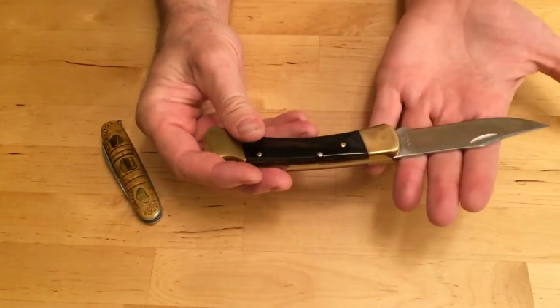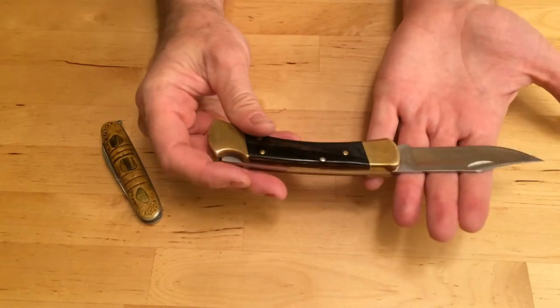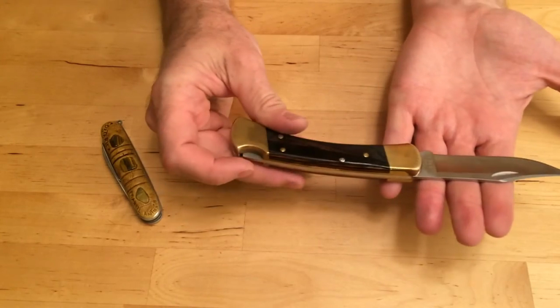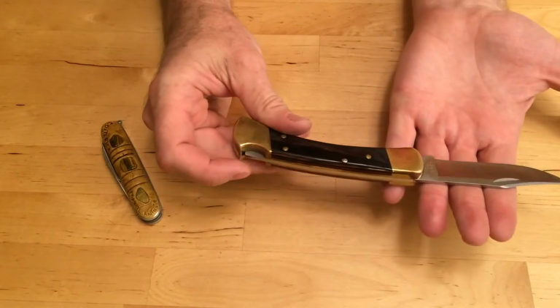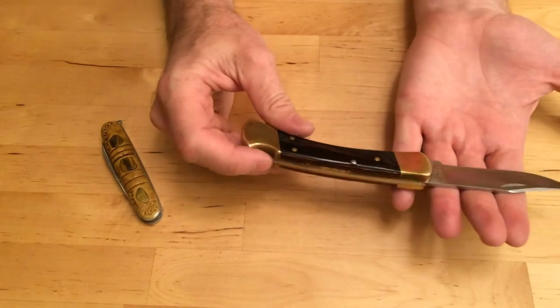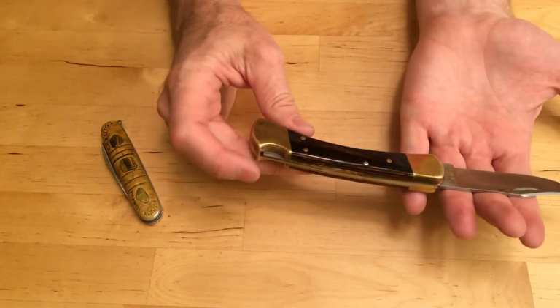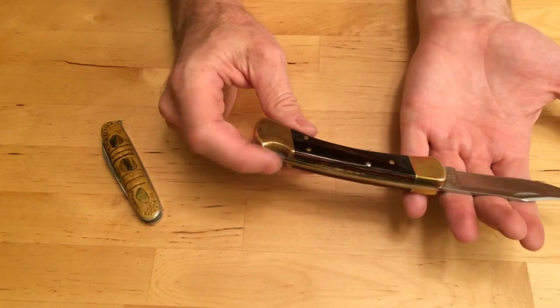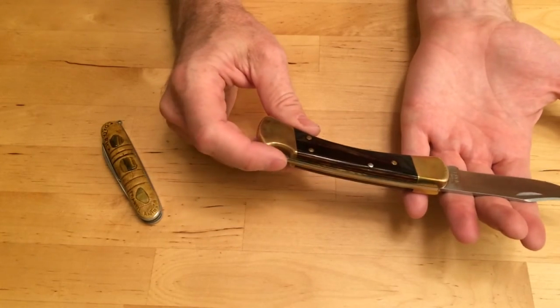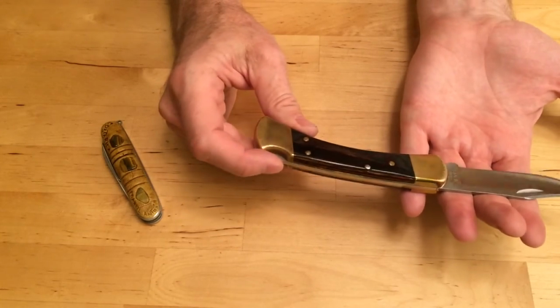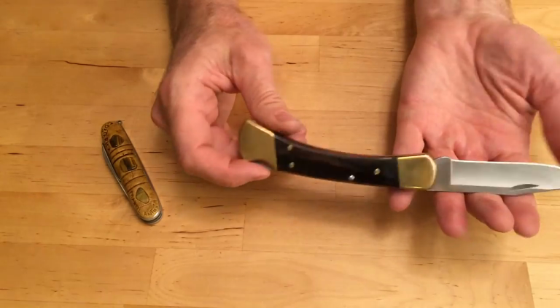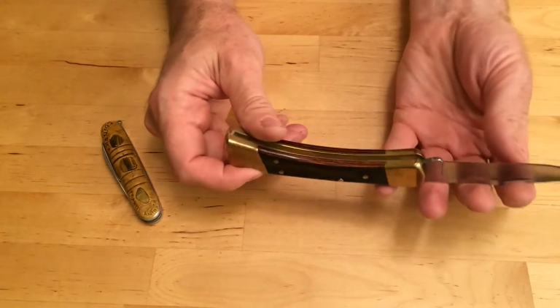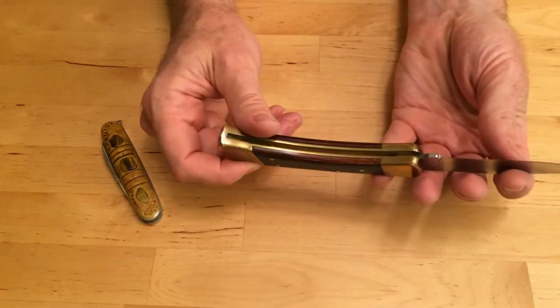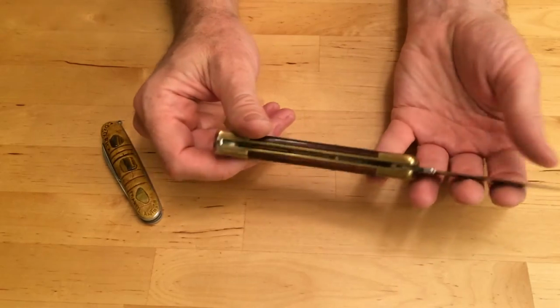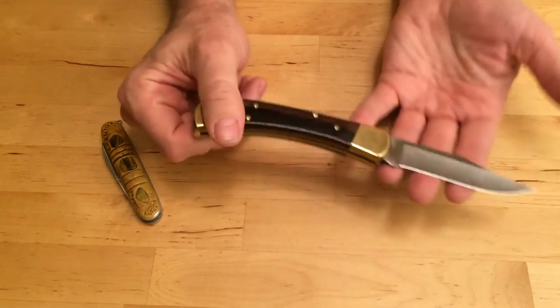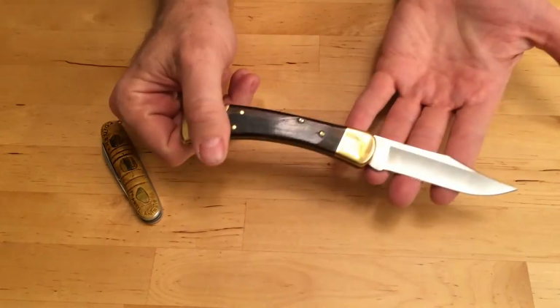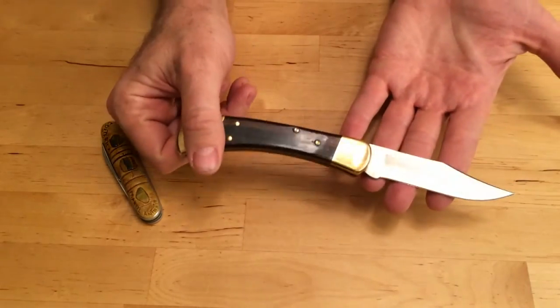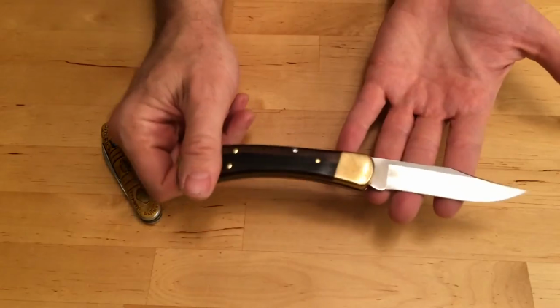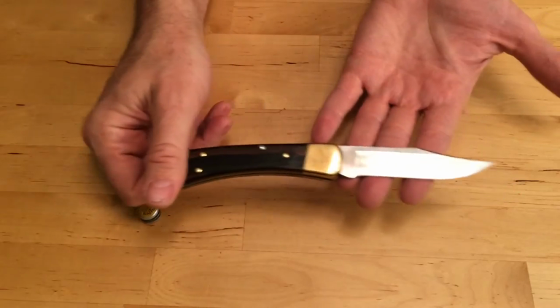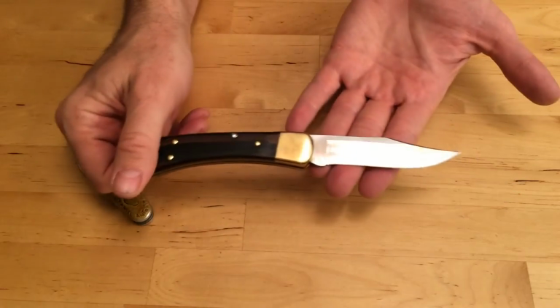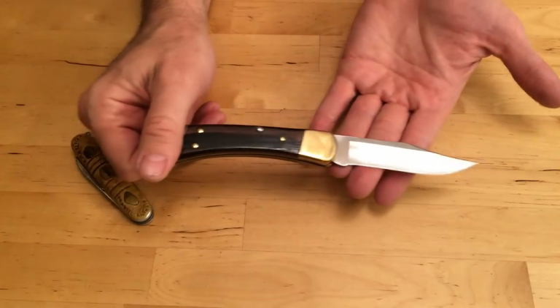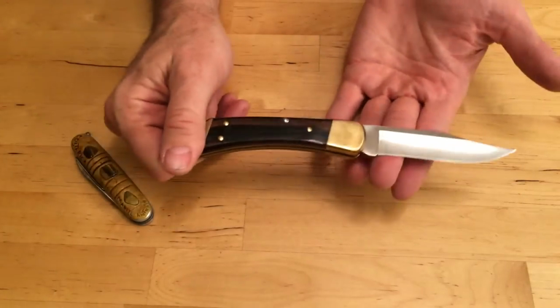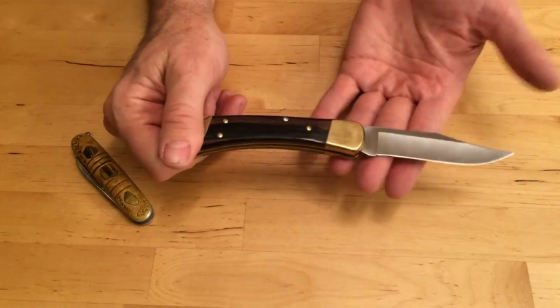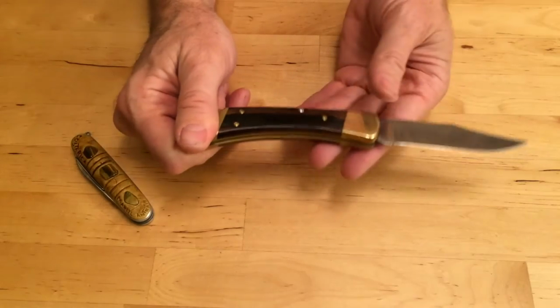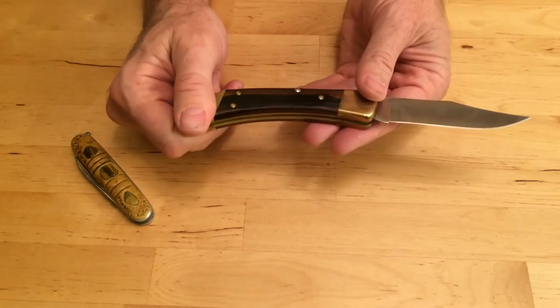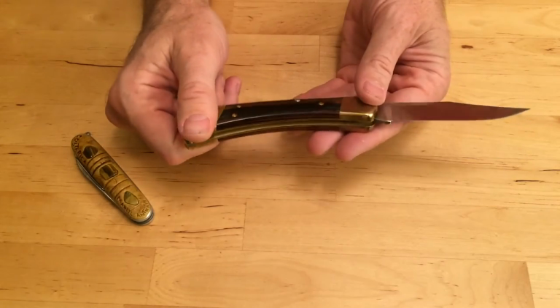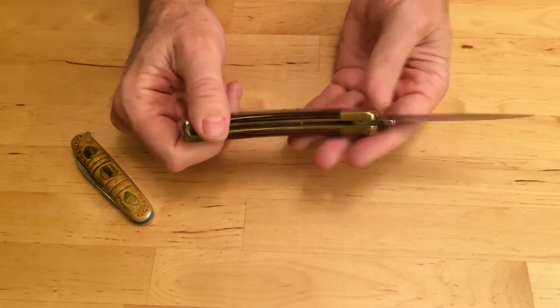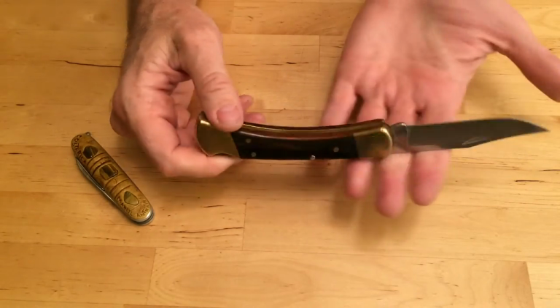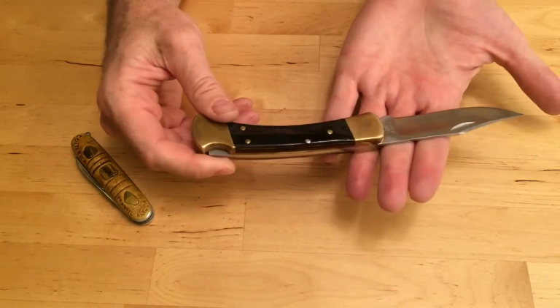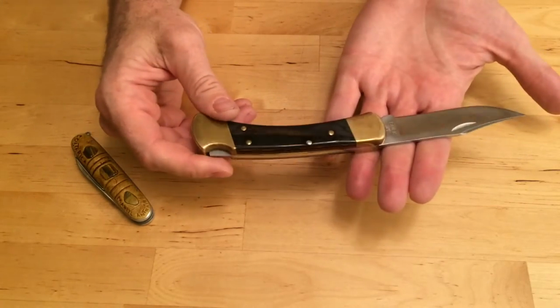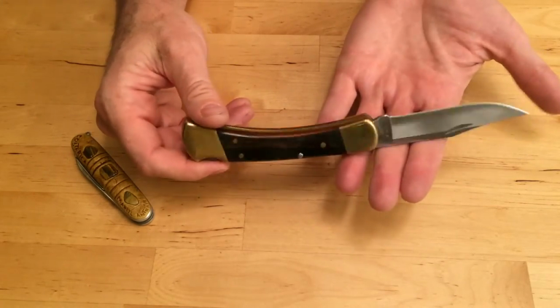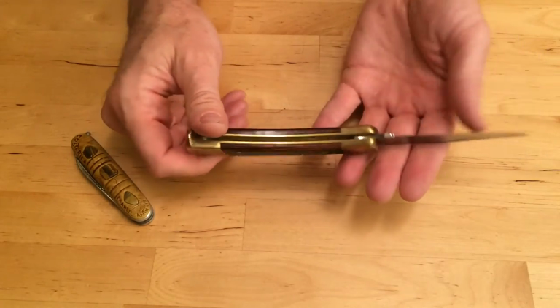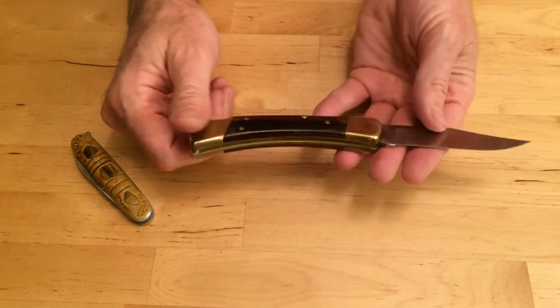Now if you have something like this American Buck knife here, and you've got a lock blade on it, I wouldn't recommend this if you're a parent getting your kid a knife for the first time. I wouldn't get them a lock blade to begin with.